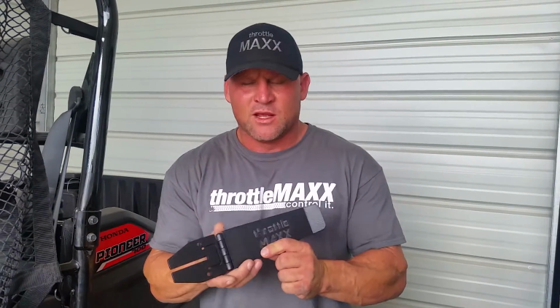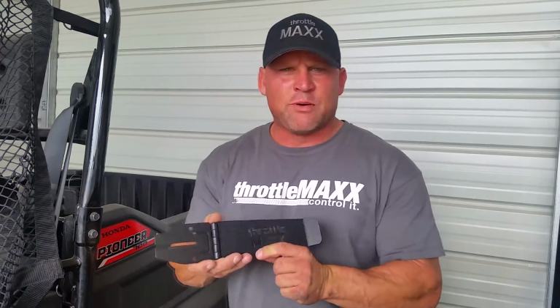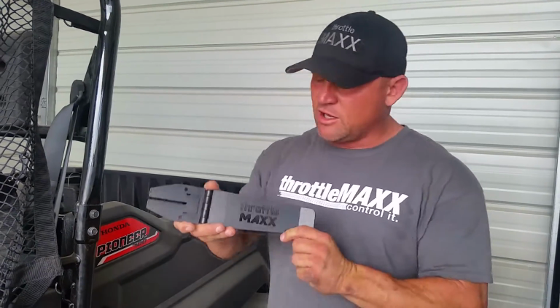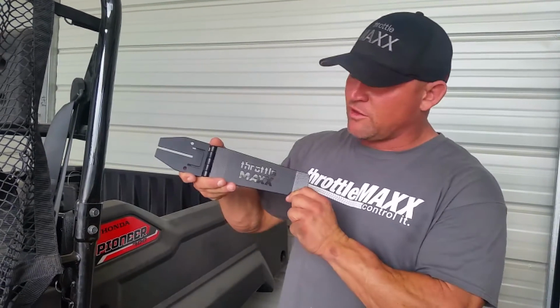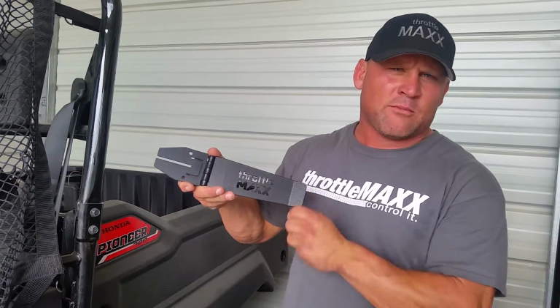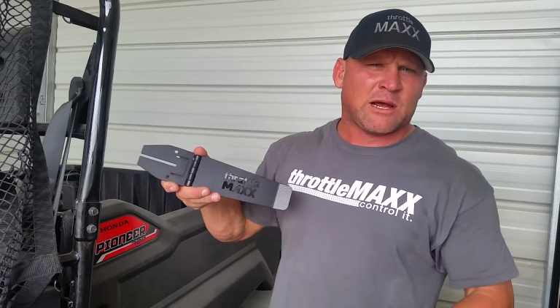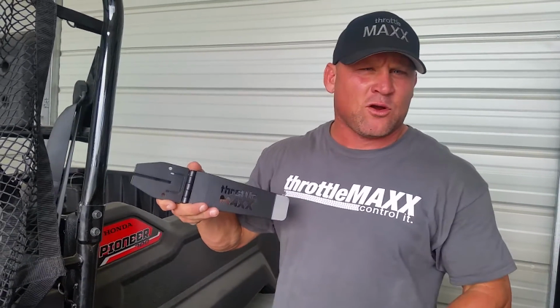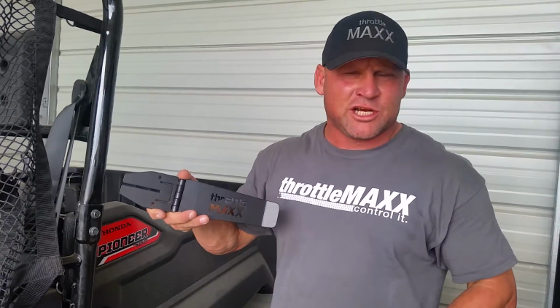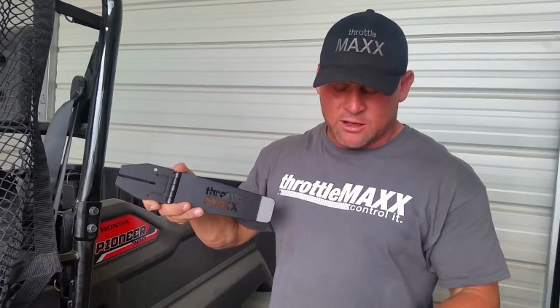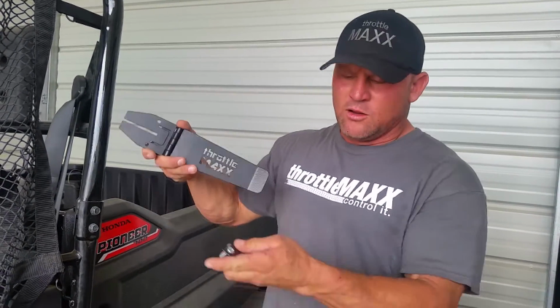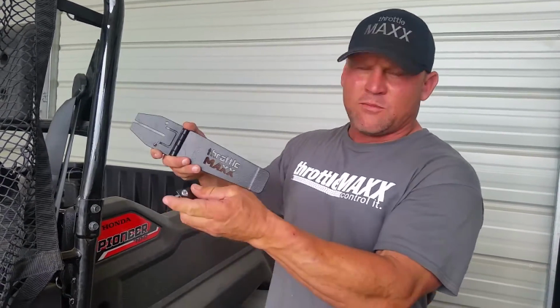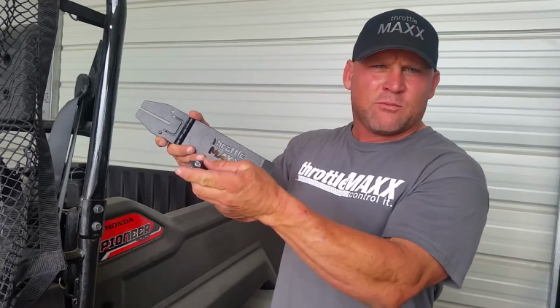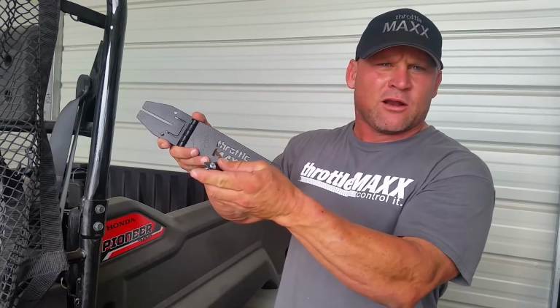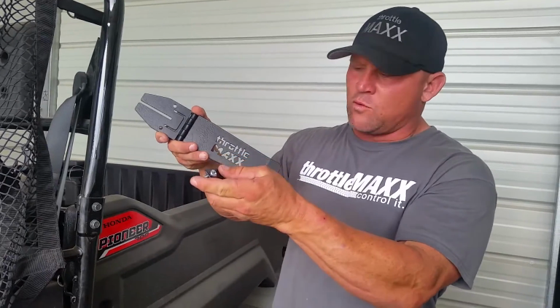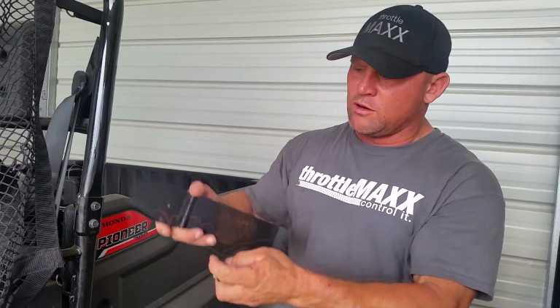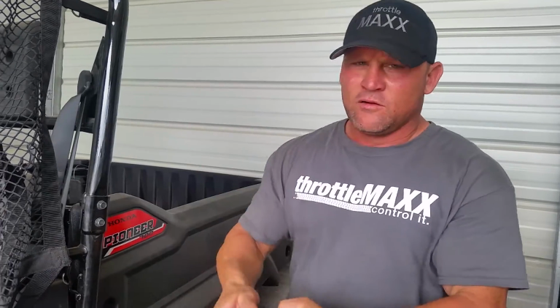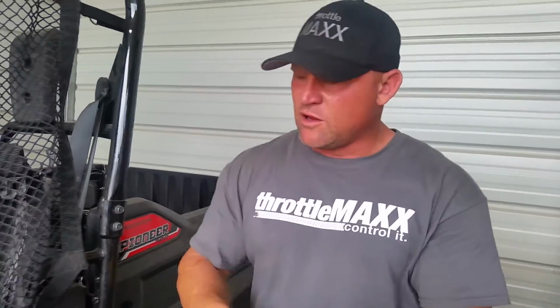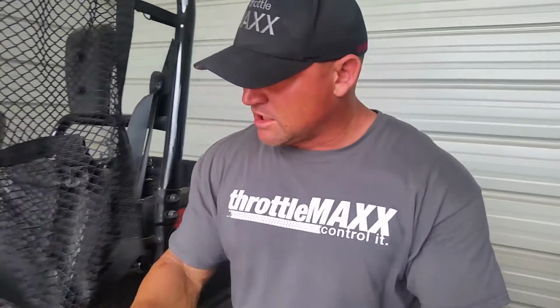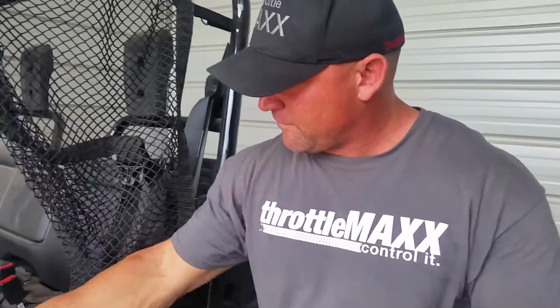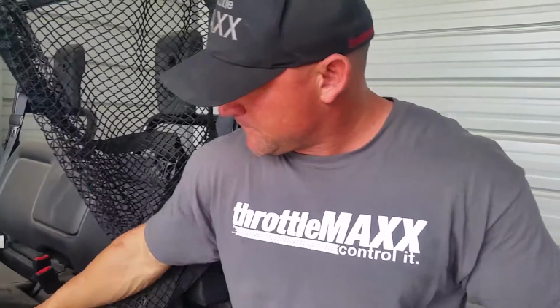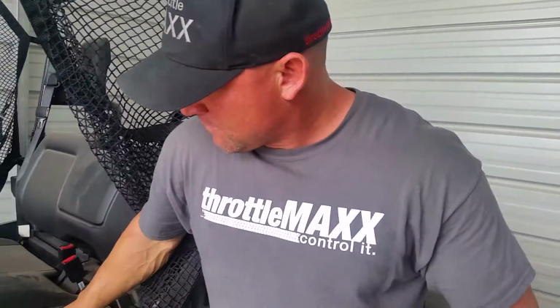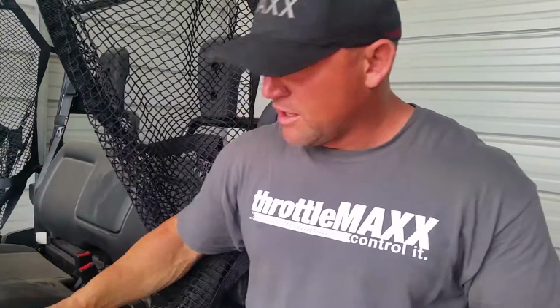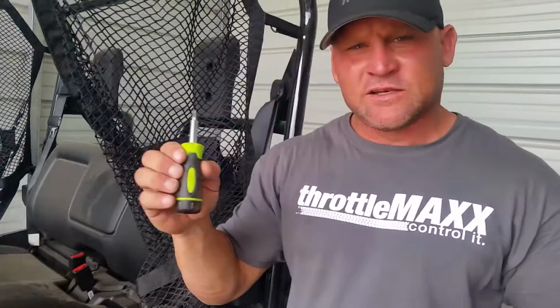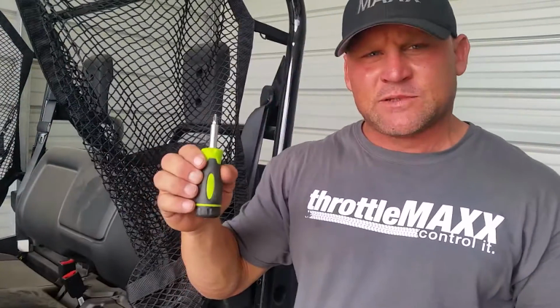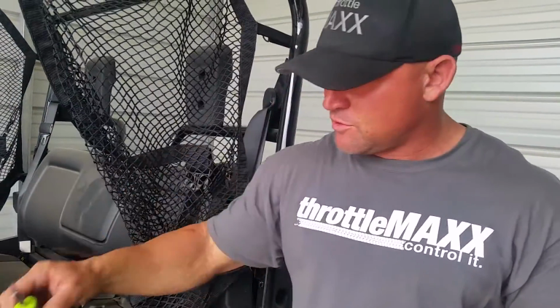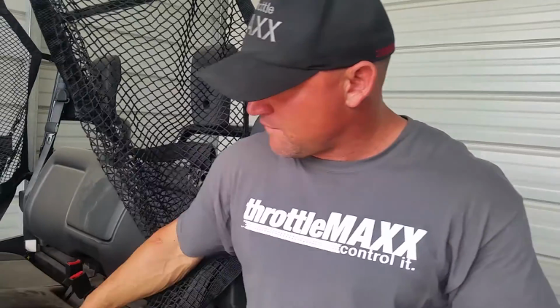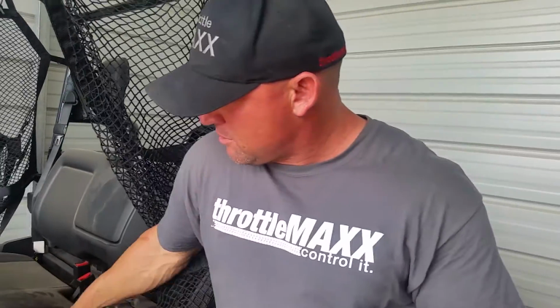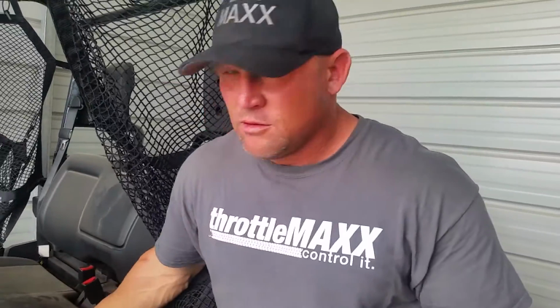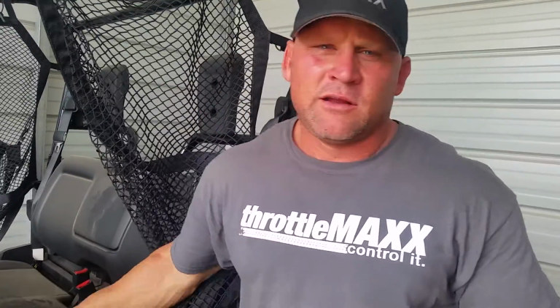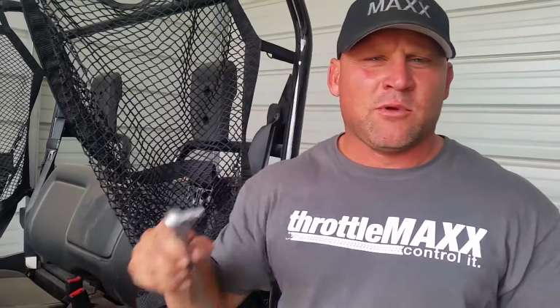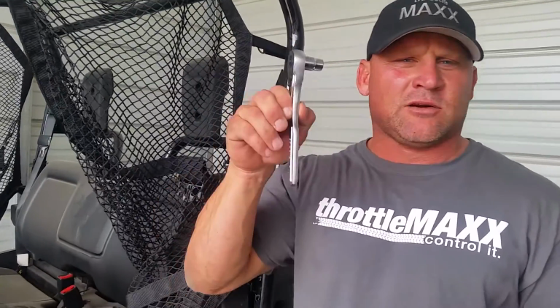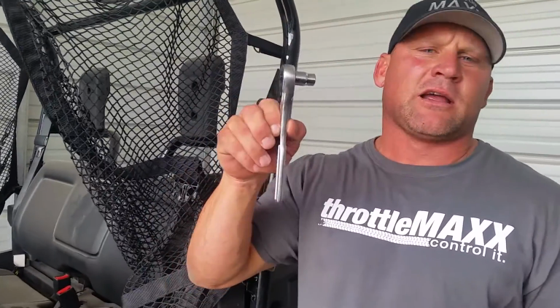In your packet you'll get a ThrottleMax pedal for your machine with the mounting bracket and hardware. To mount it, all you need is a Phillips head screwdriver and a 10 millimeter socket.